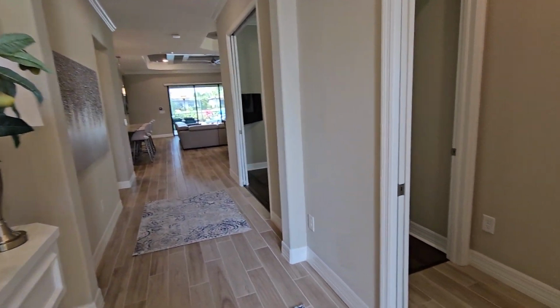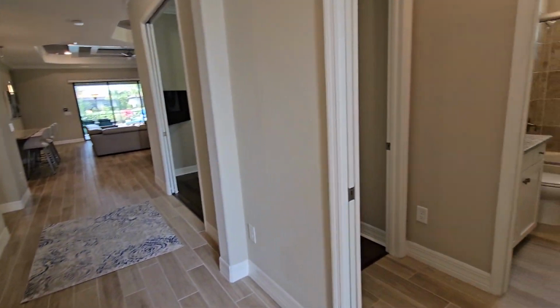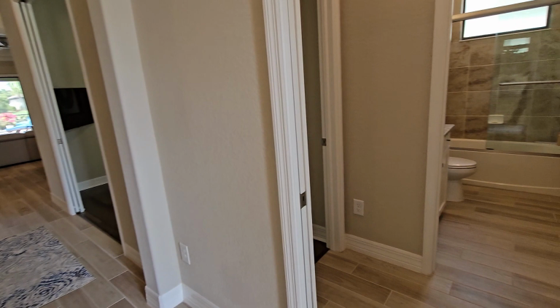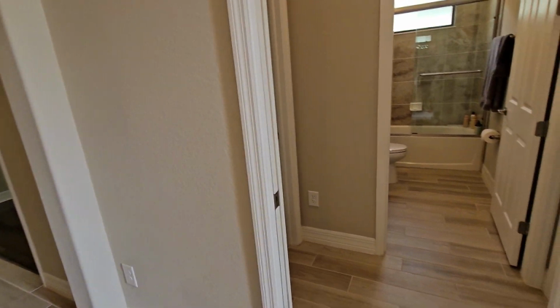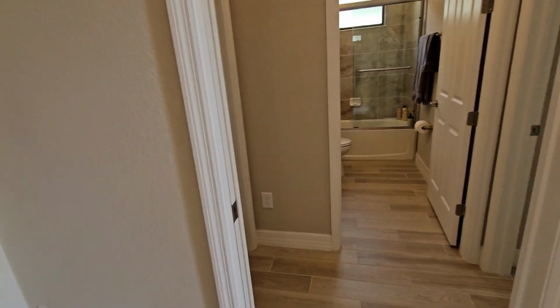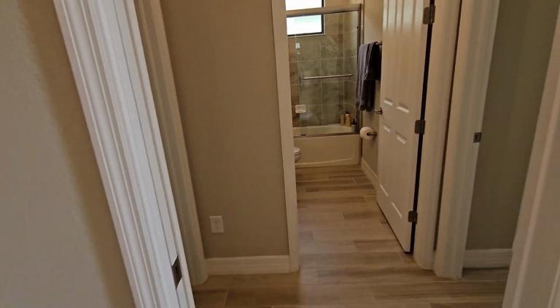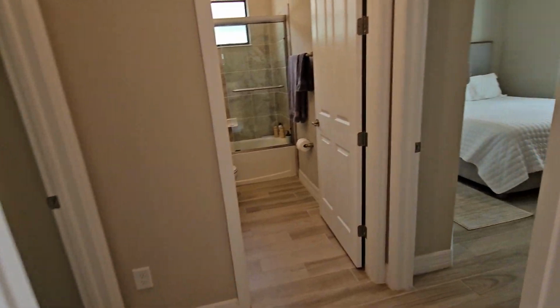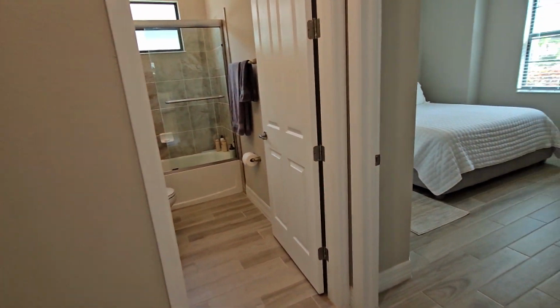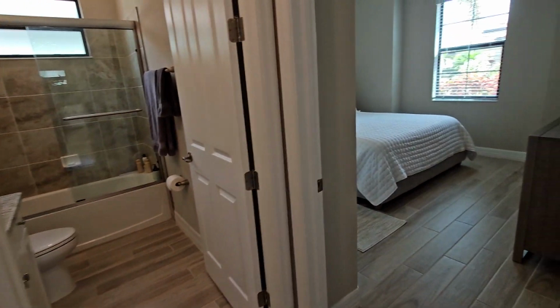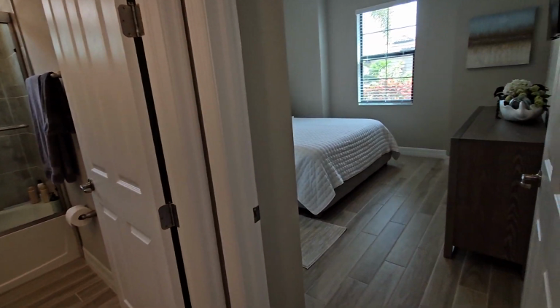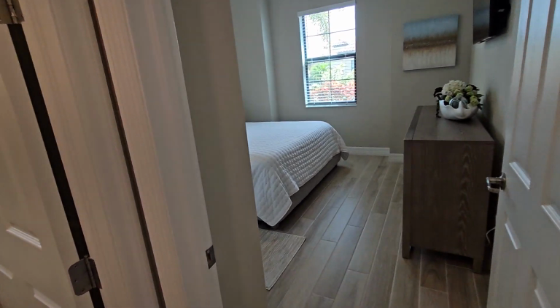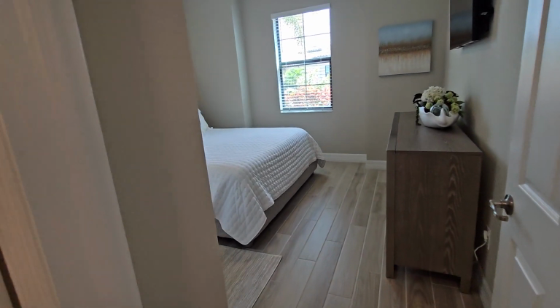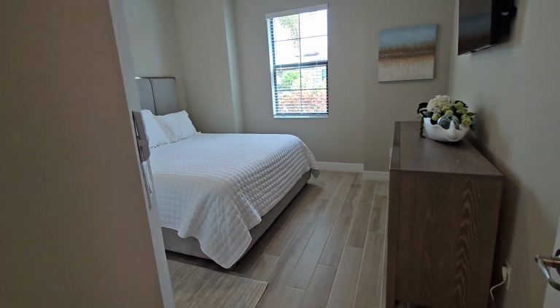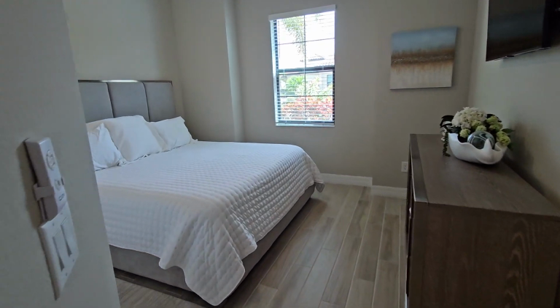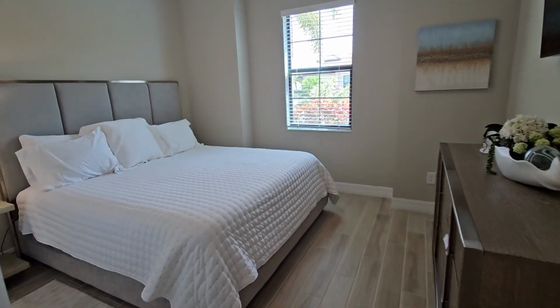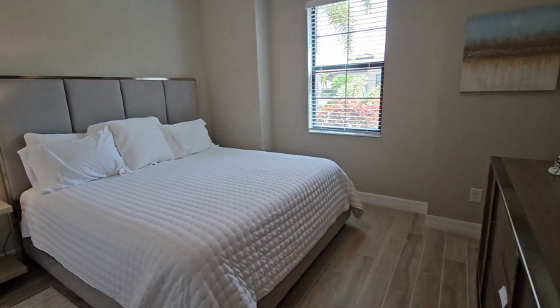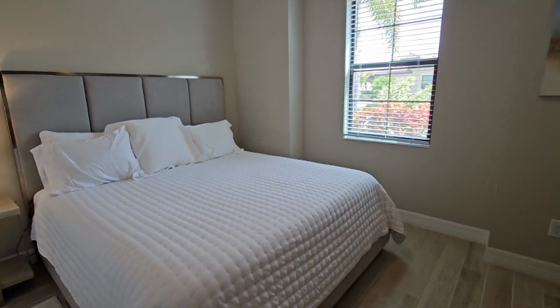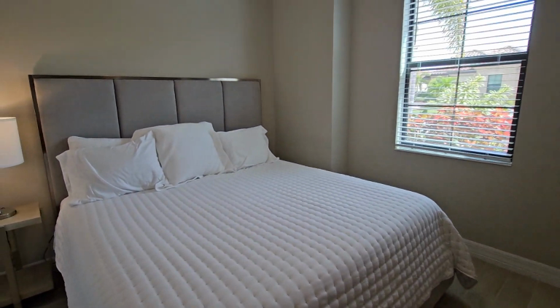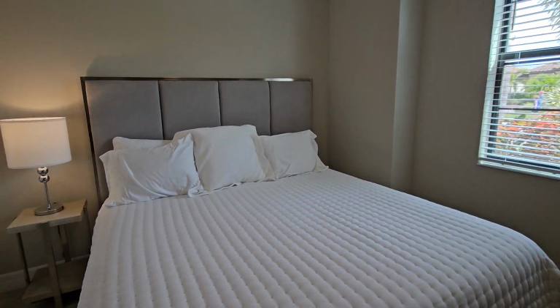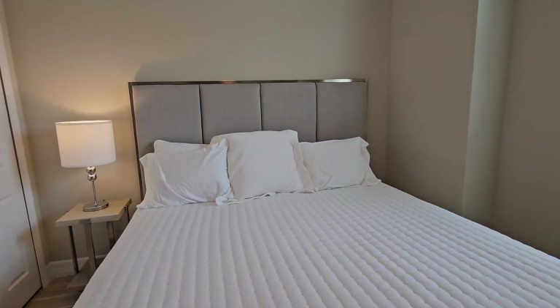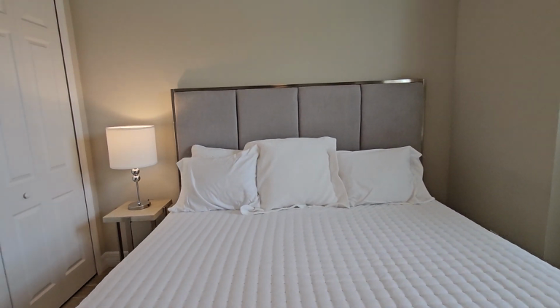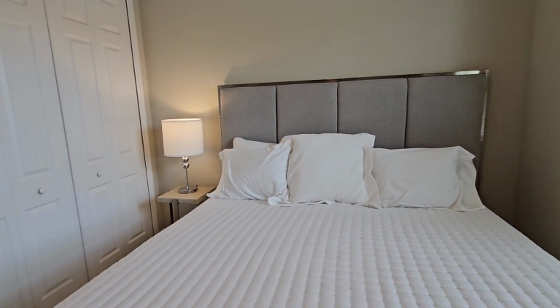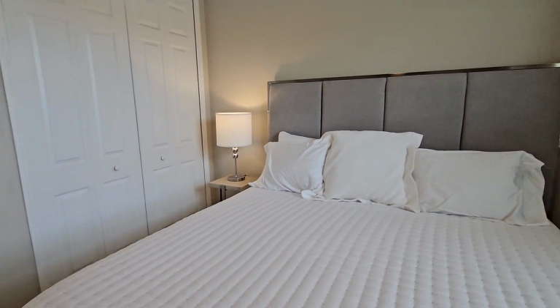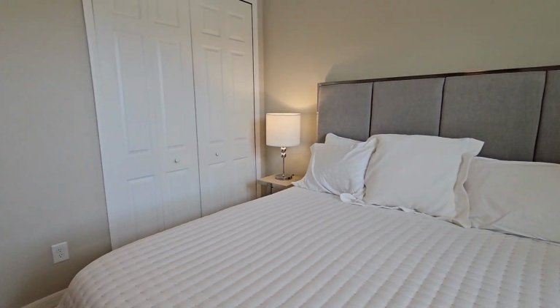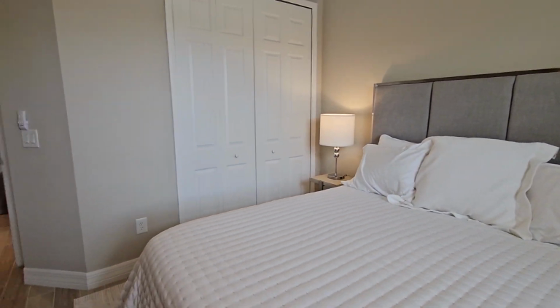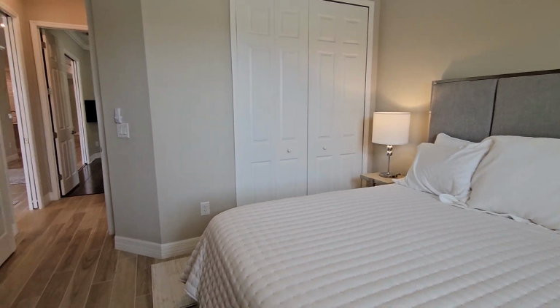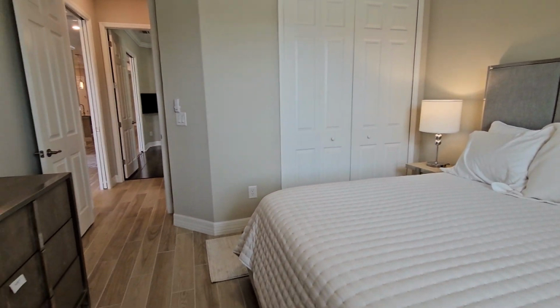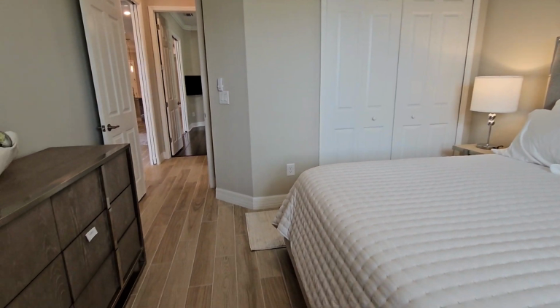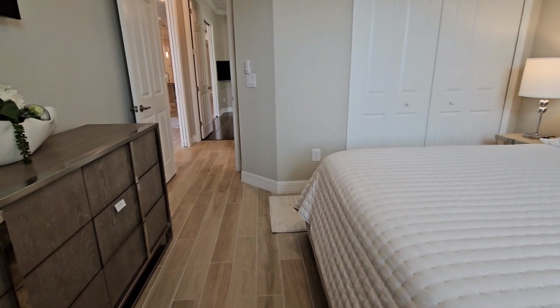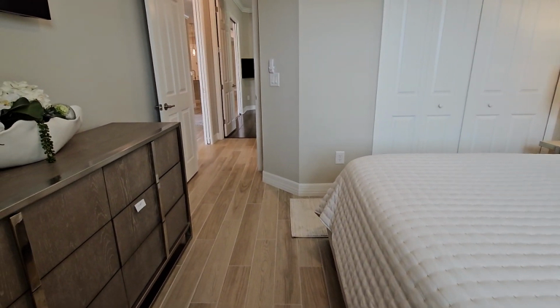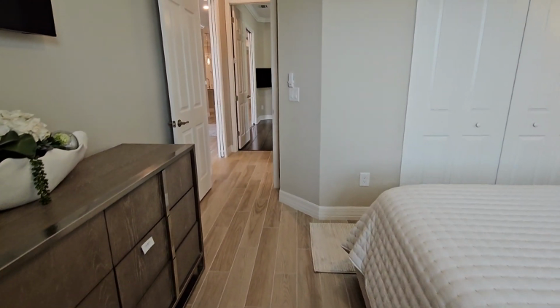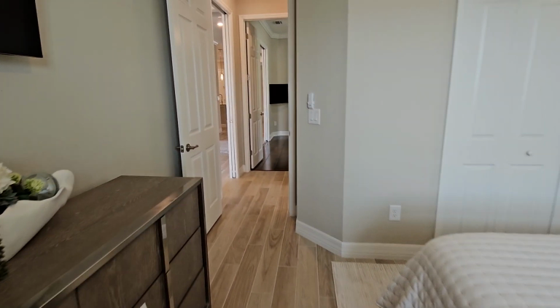First off to the right side of the entry, we have the guest bedroom. It's a nice size guest bedroom with bi-fold style closets, and you have this plank tile flooring throughout, which is really nice.